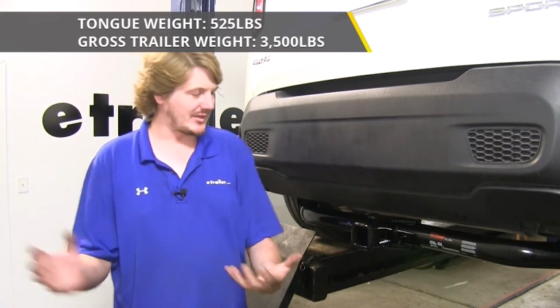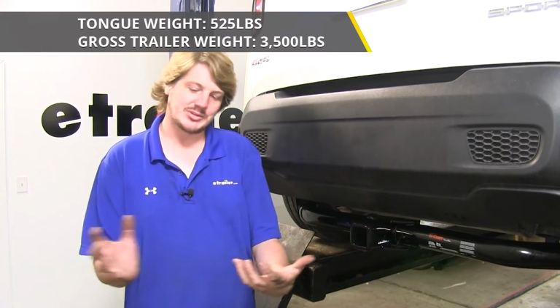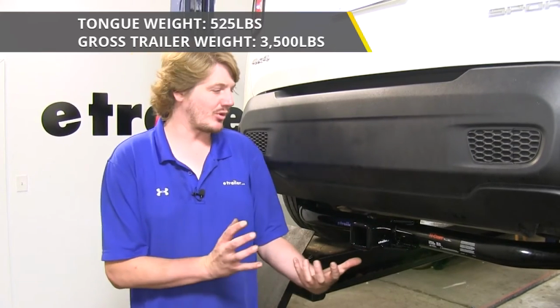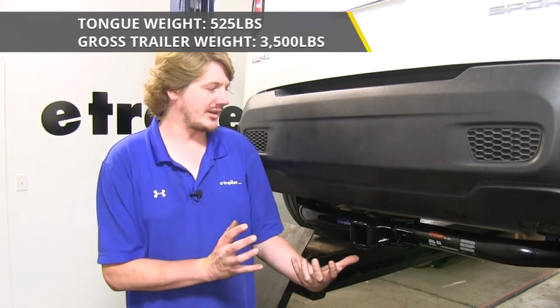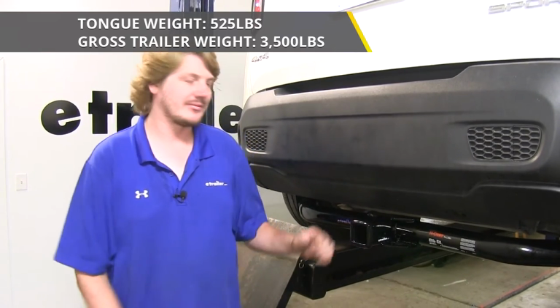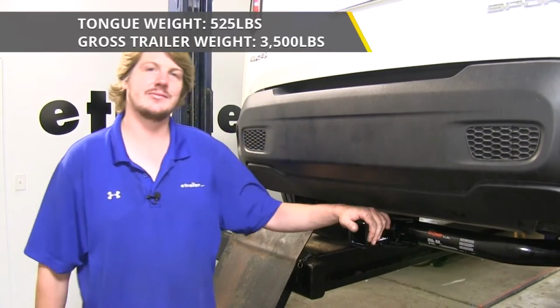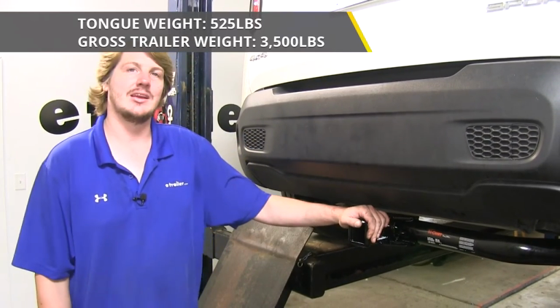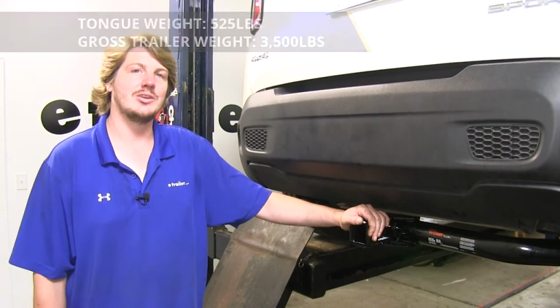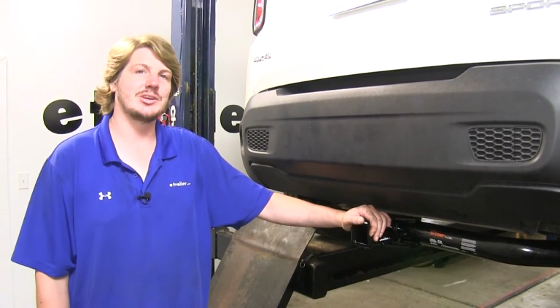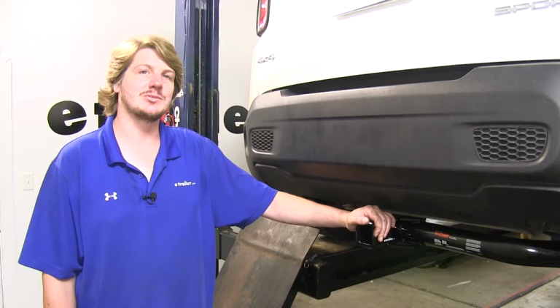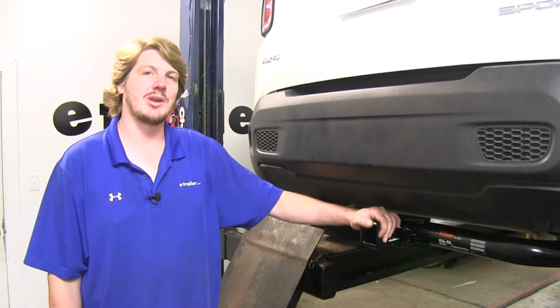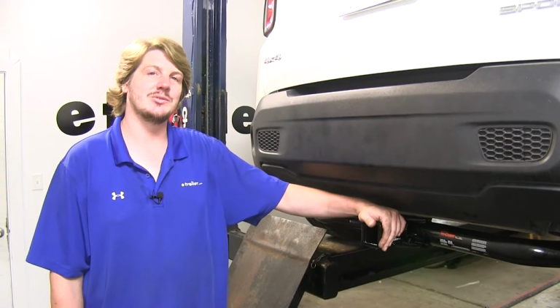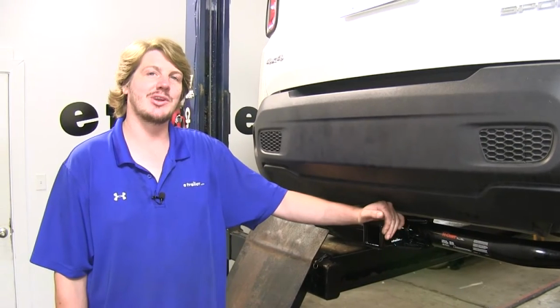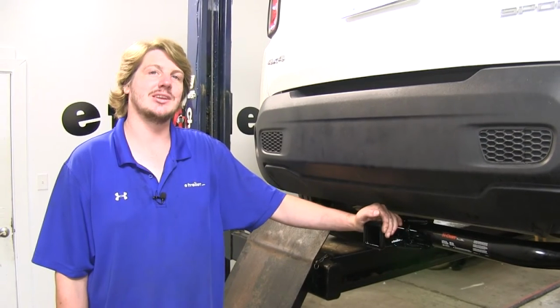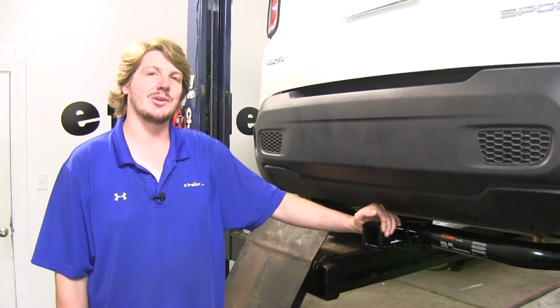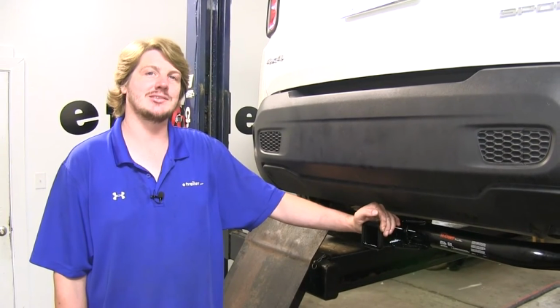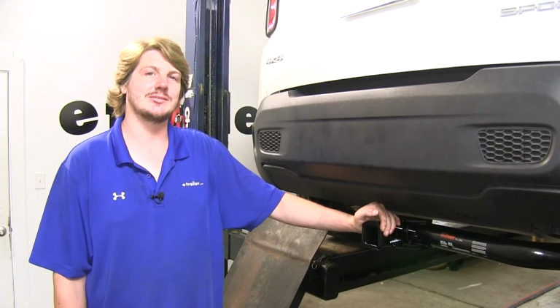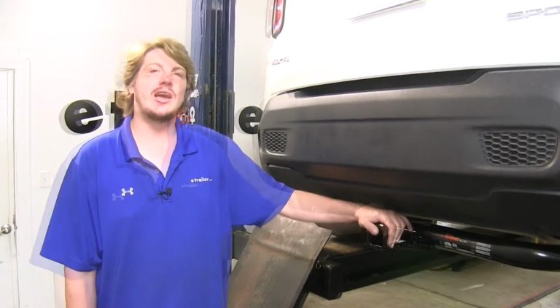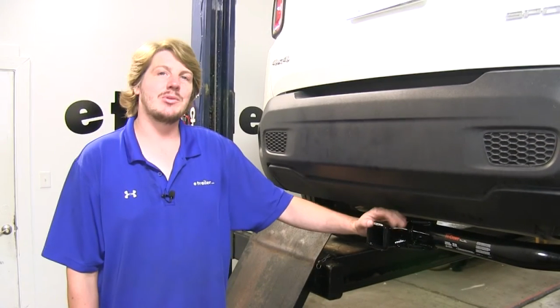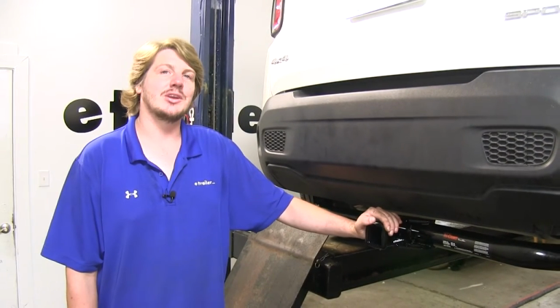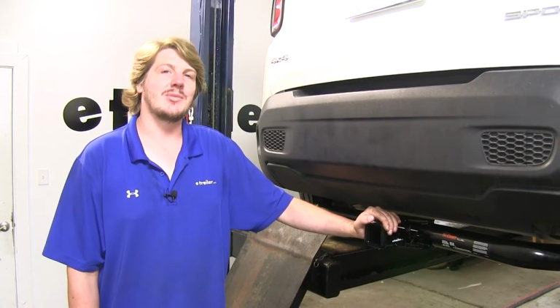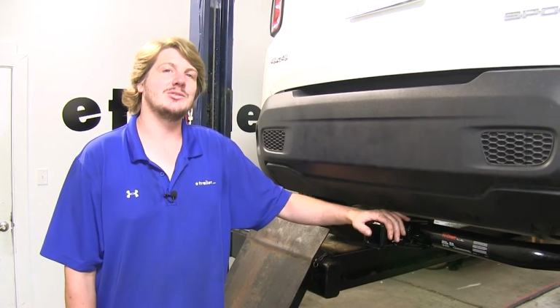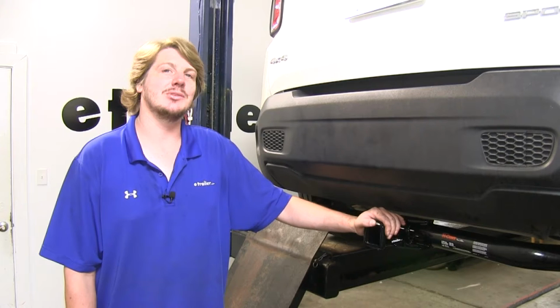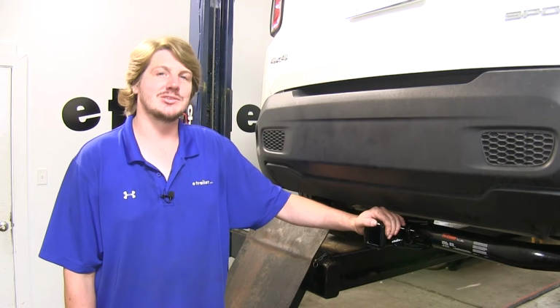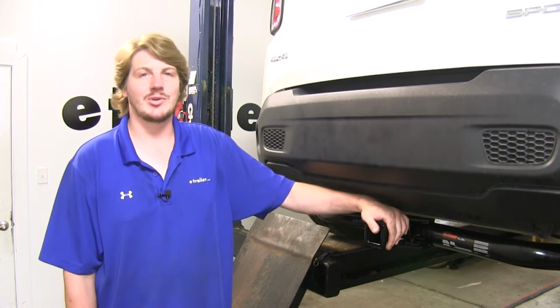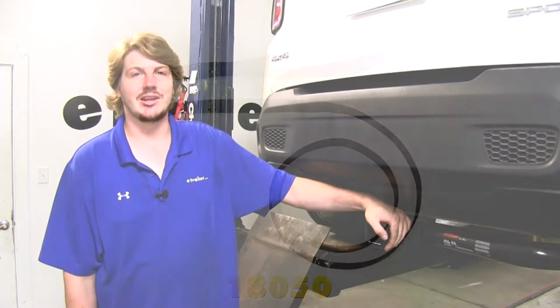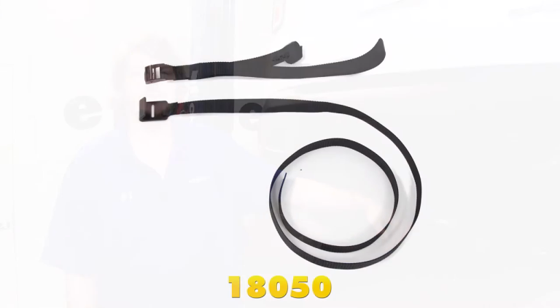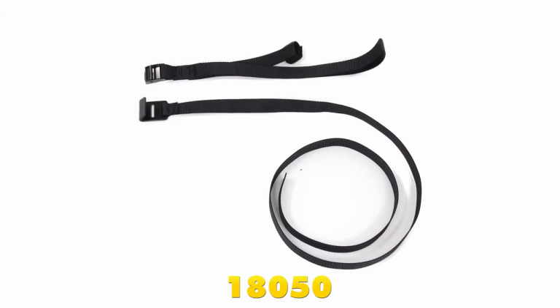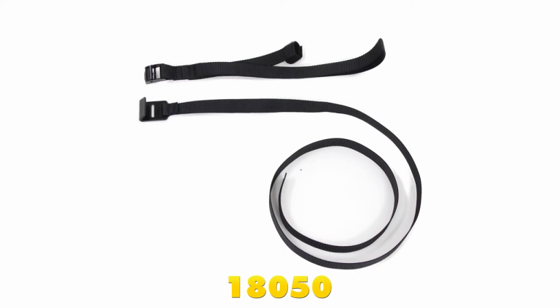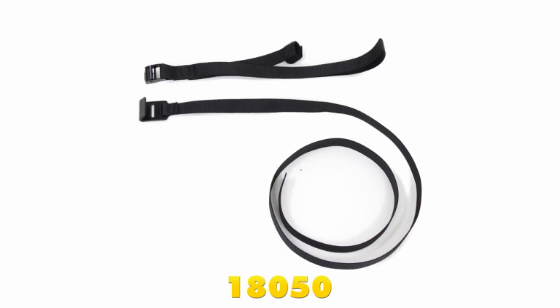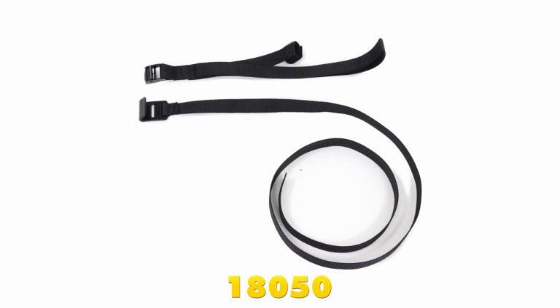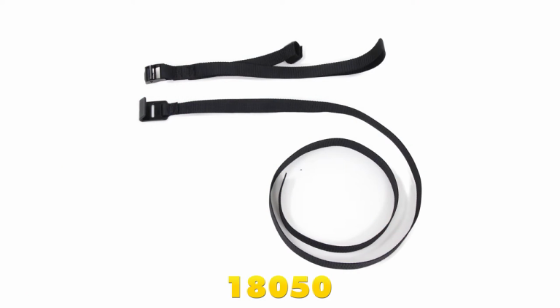That's how much it can pull behind it. You do want to check your vehicle's owner's manual to ensure you're not exceeding its towing capacities. Also, Curt recommends using a stabilization strap when hauling any non-trailer loads — that's basically anything without wheels.